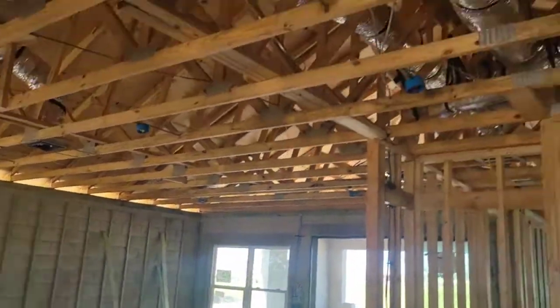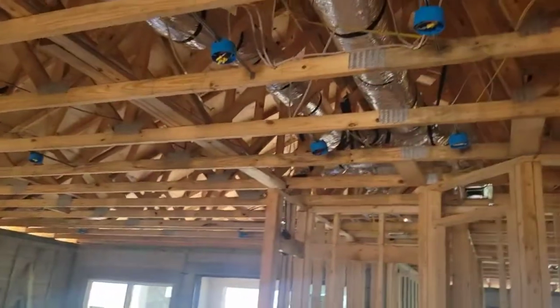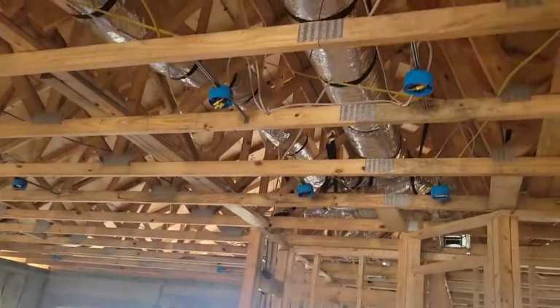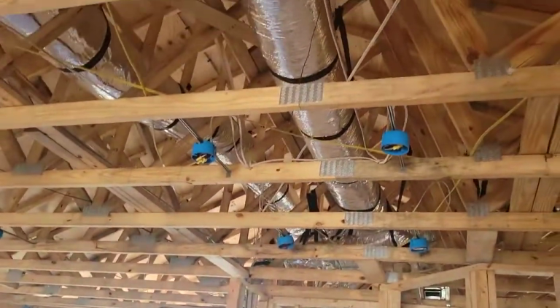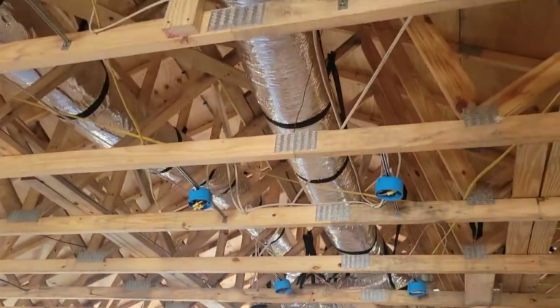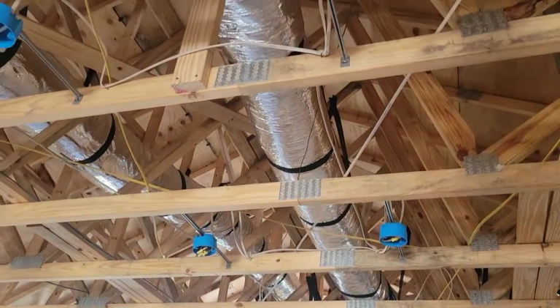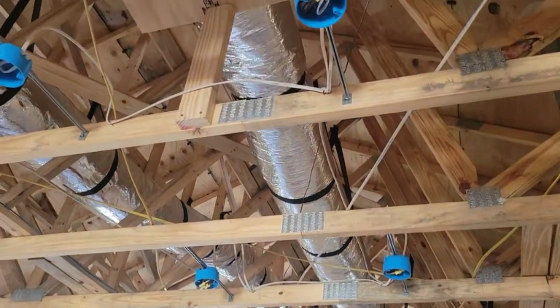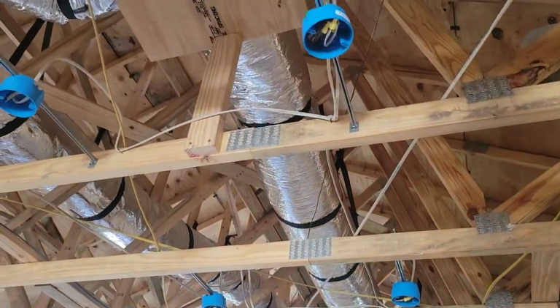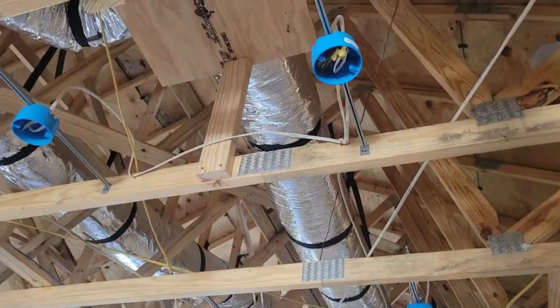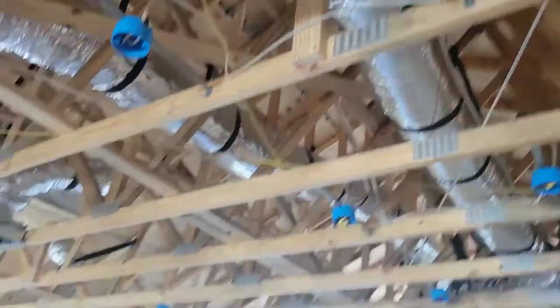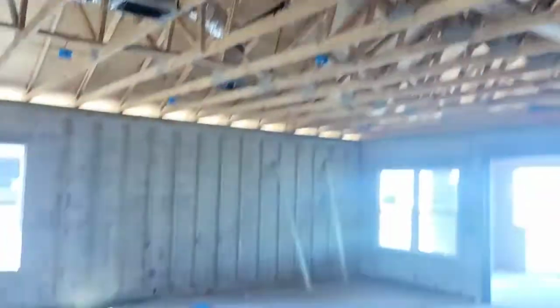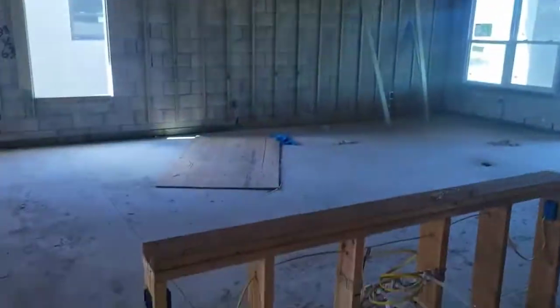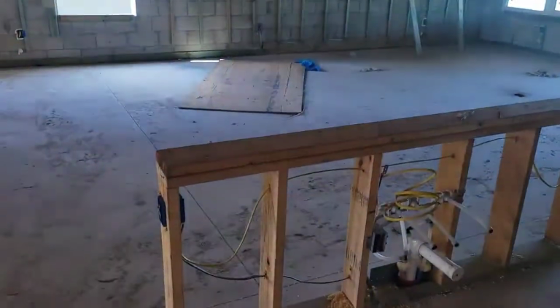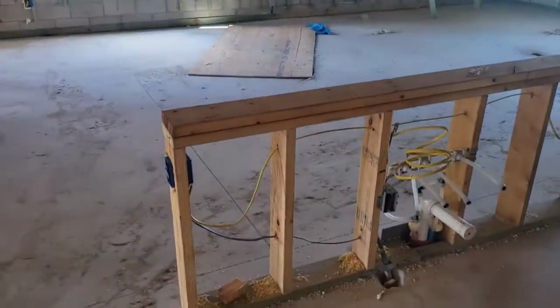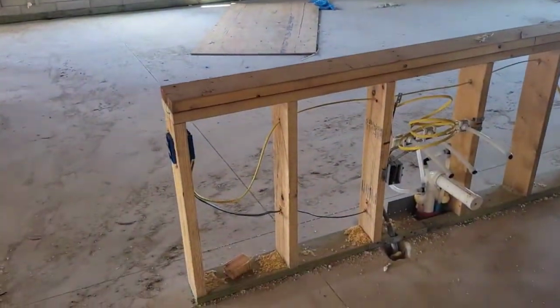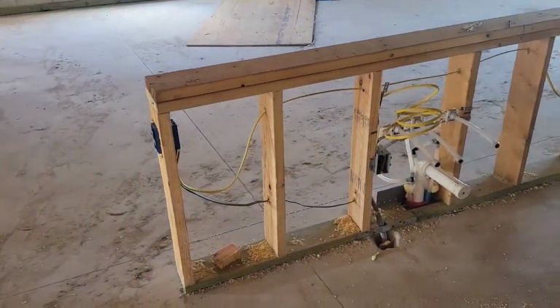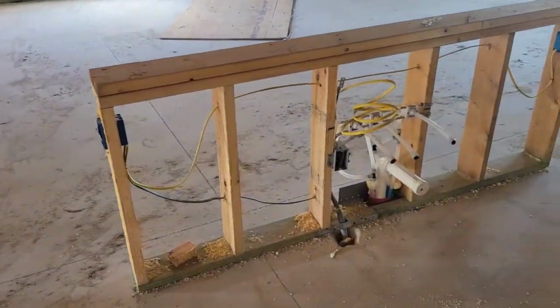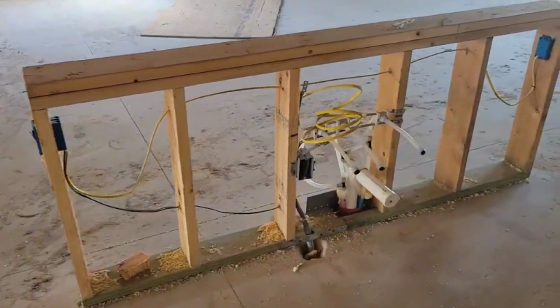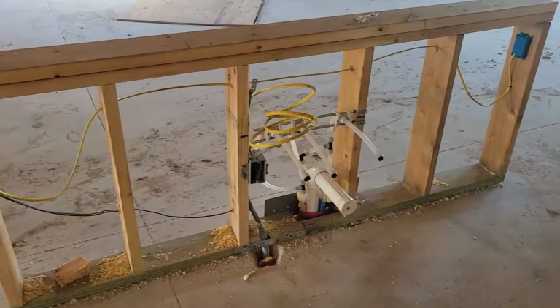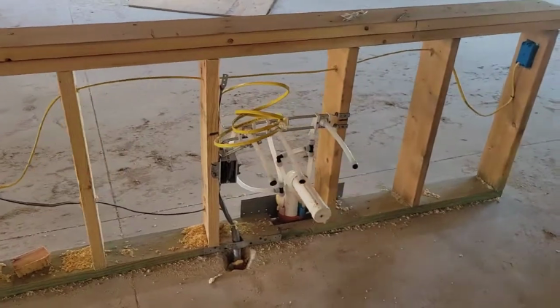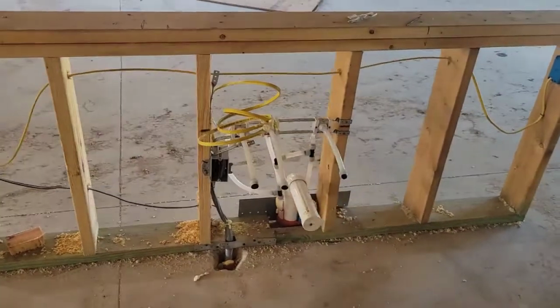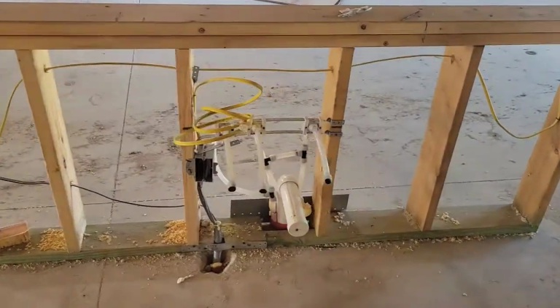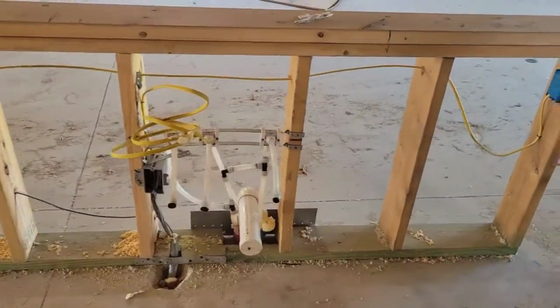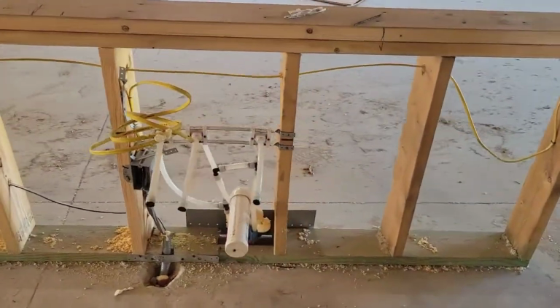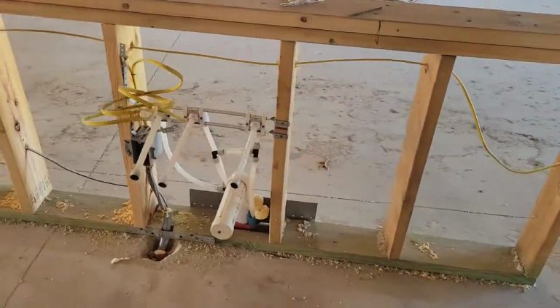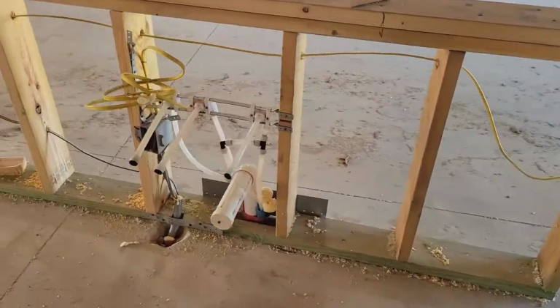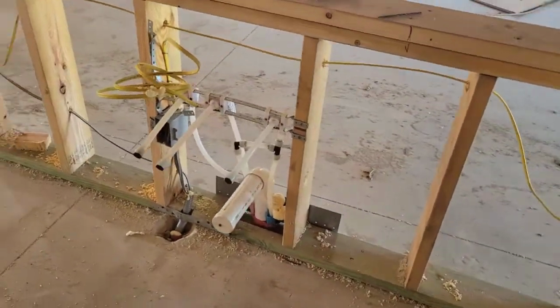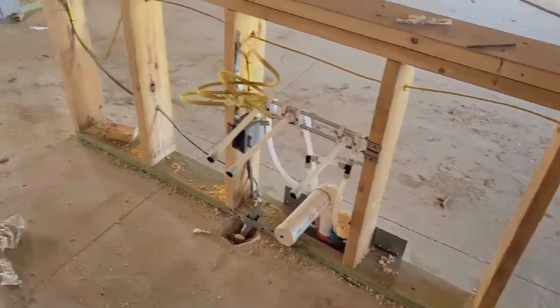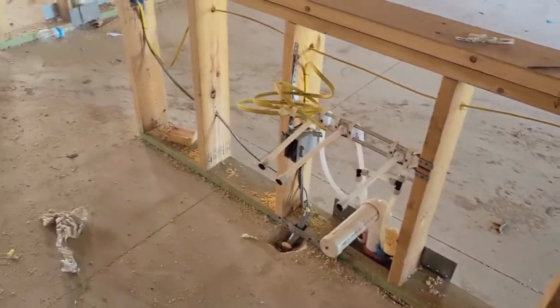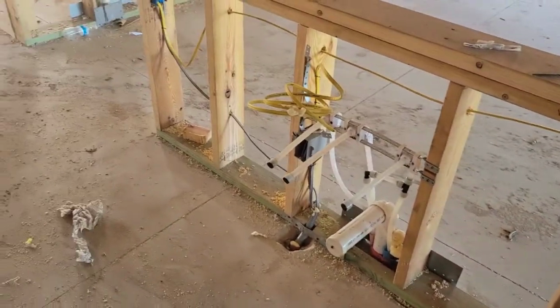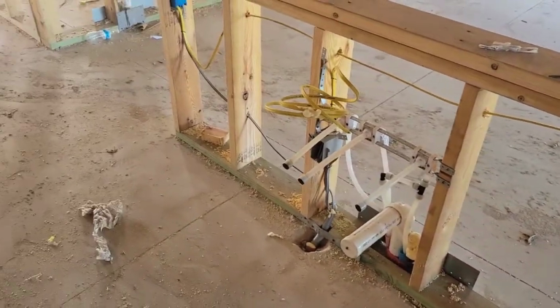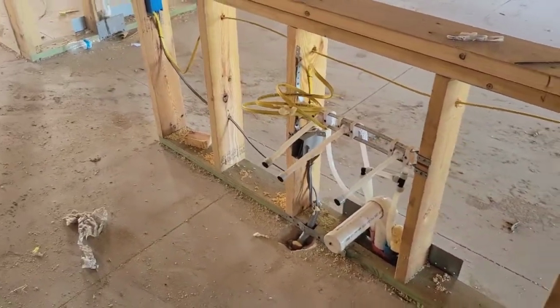Actually eight it looks like. Plumbing on the island, and your electrical for the dishwasher.